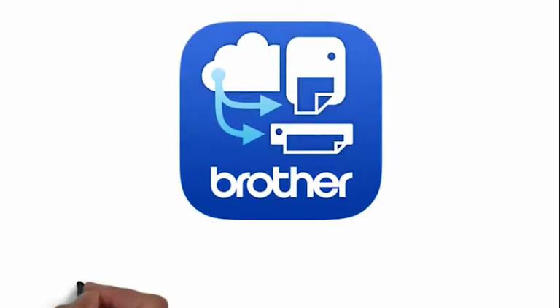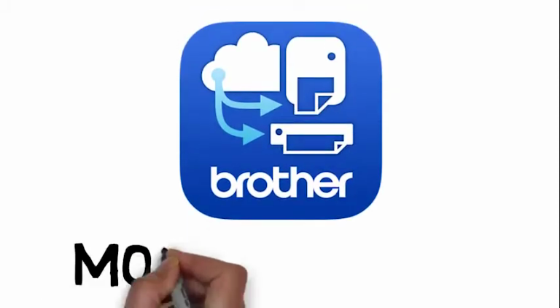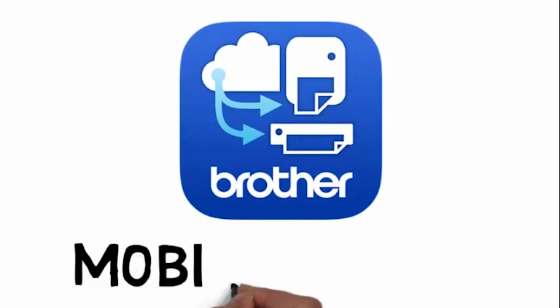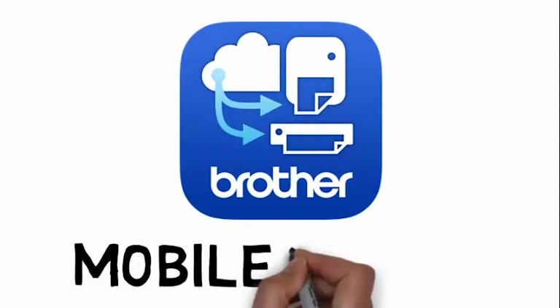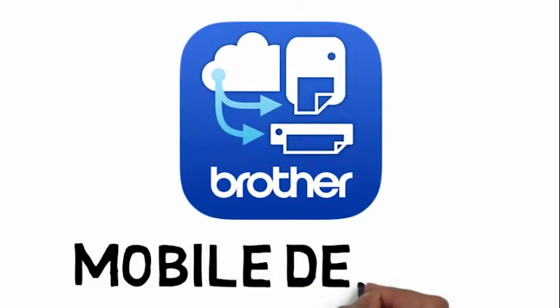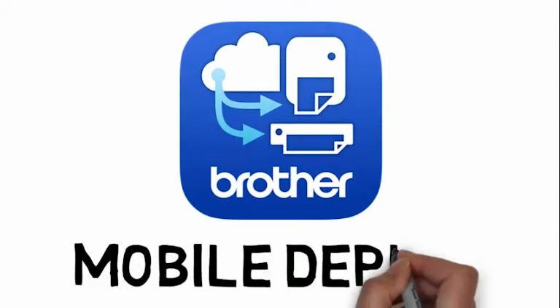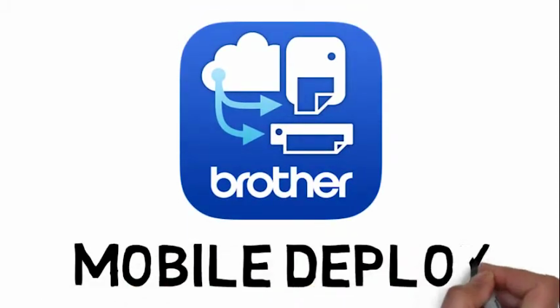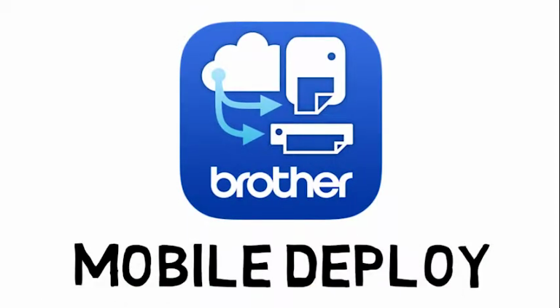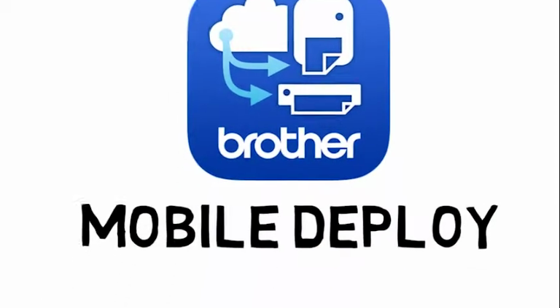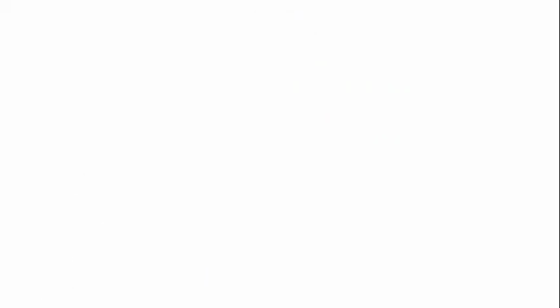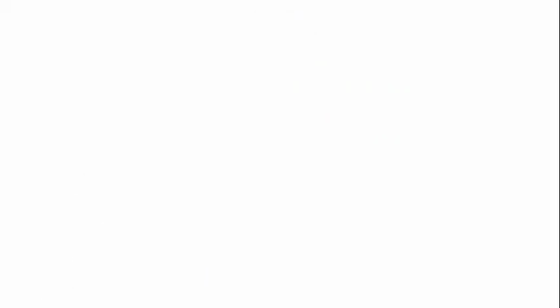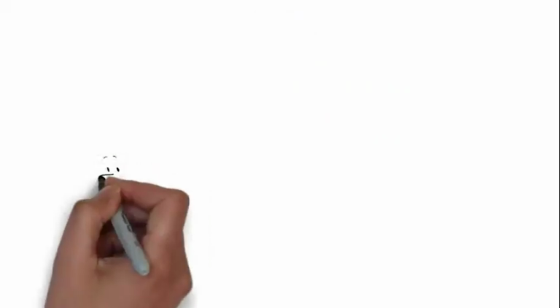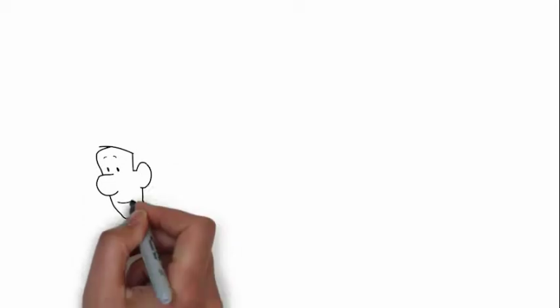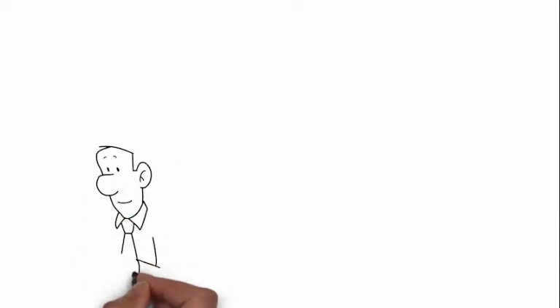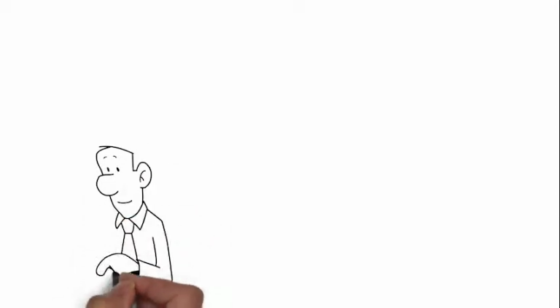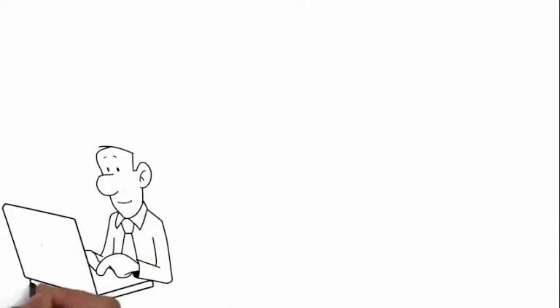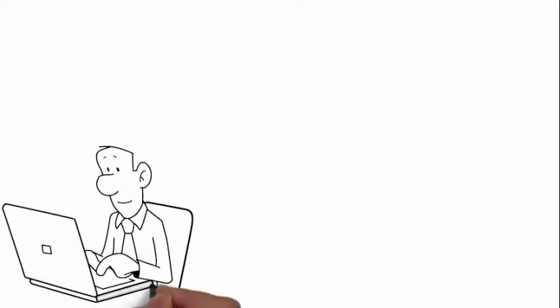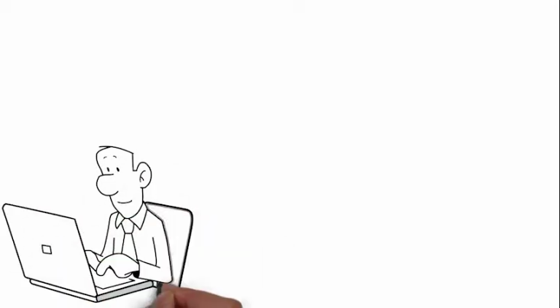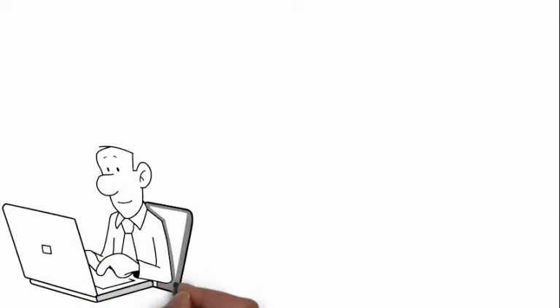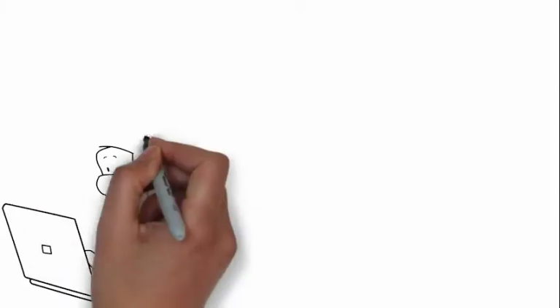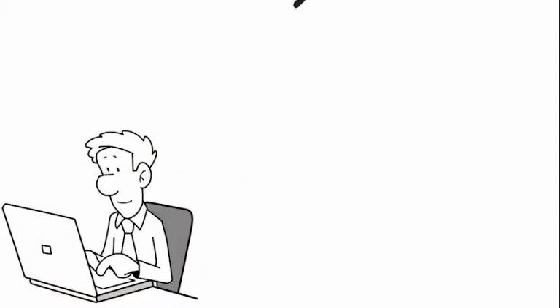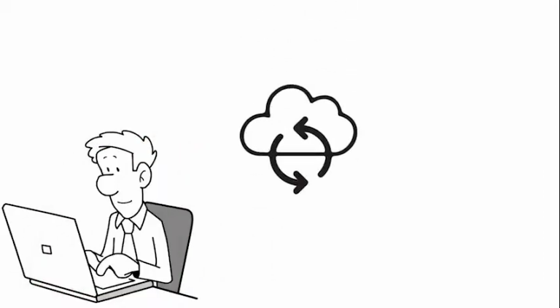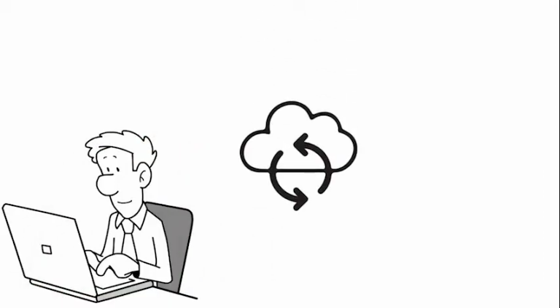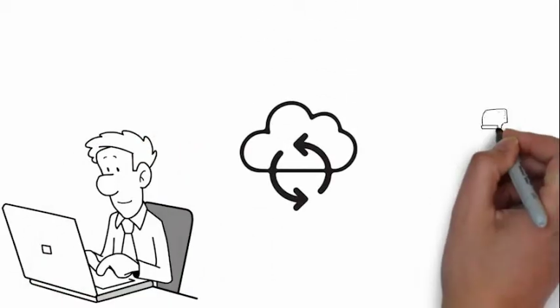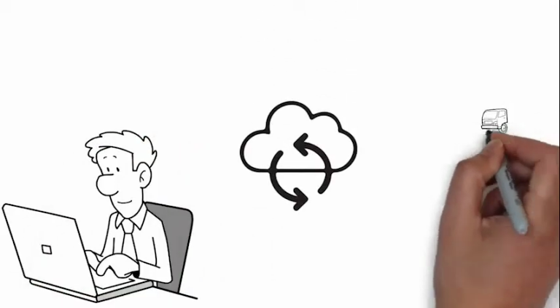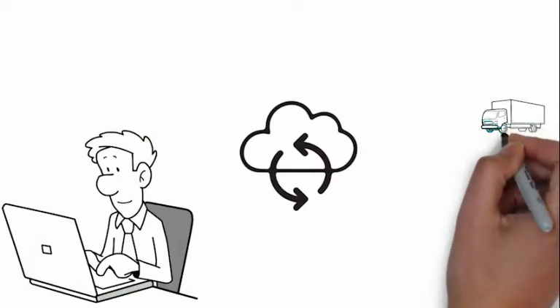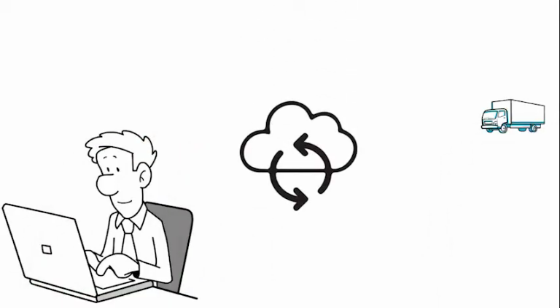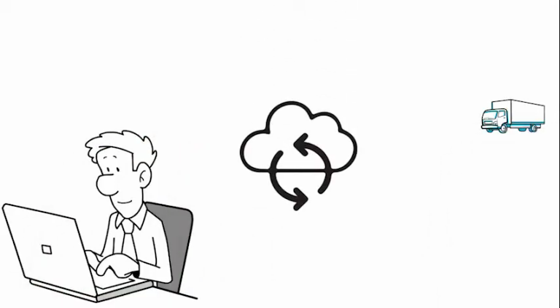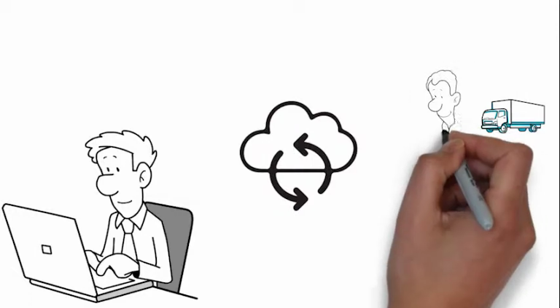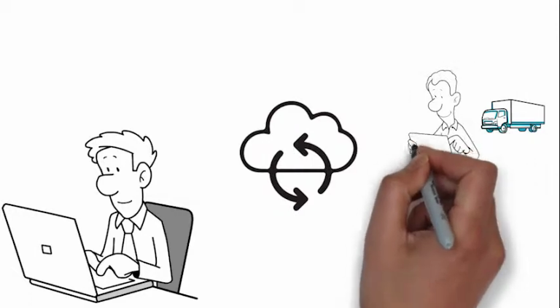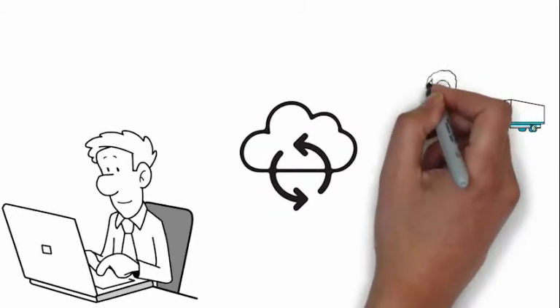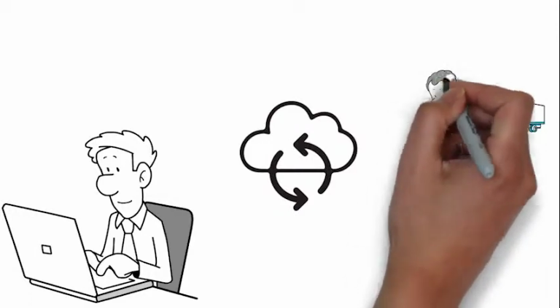Introducing Mobile Deploy, a market first from Brother UK. With this new app, companies can maintain and update their entire fleet of Brother mobile printers simultaneously.